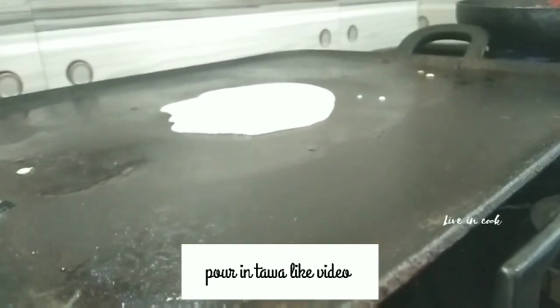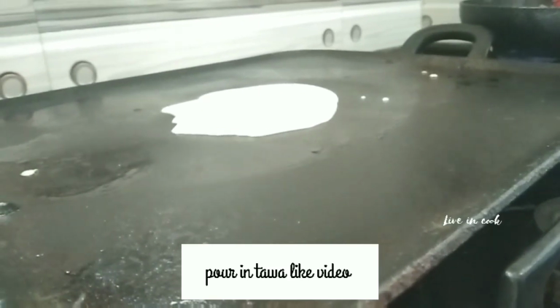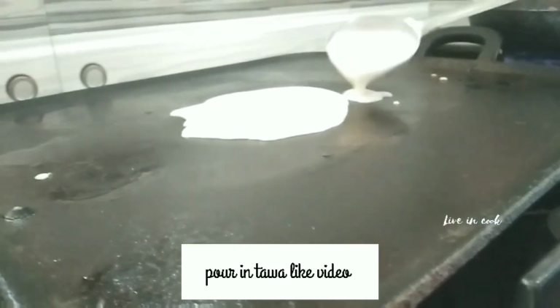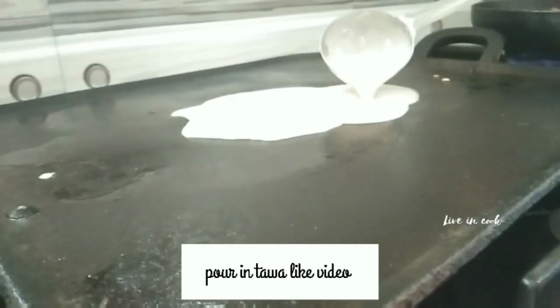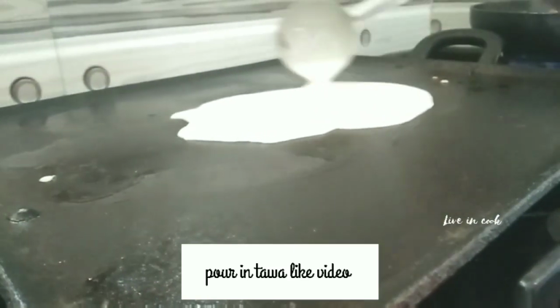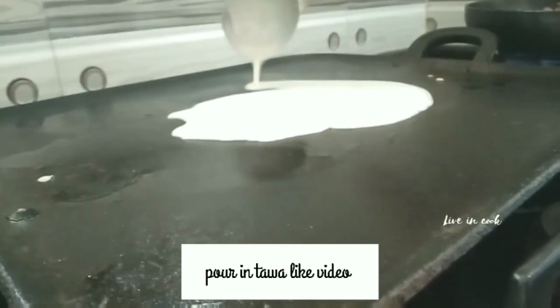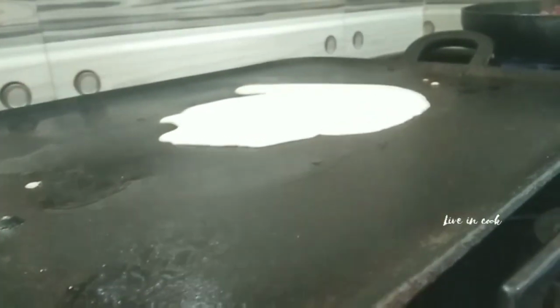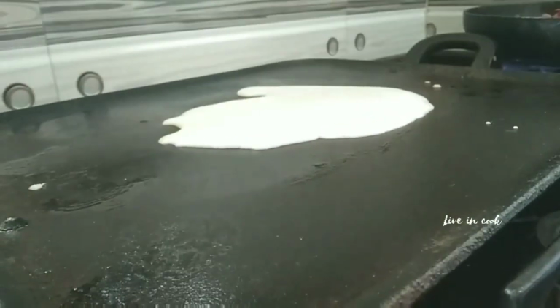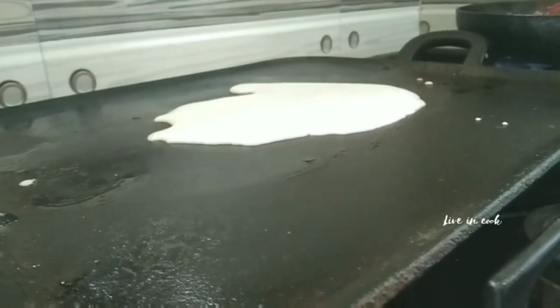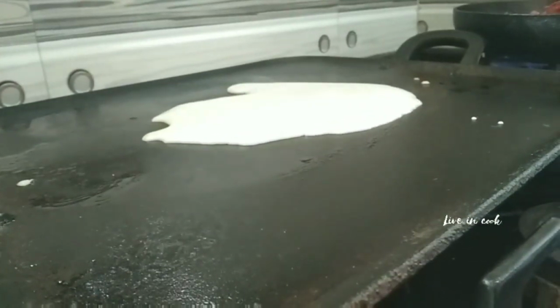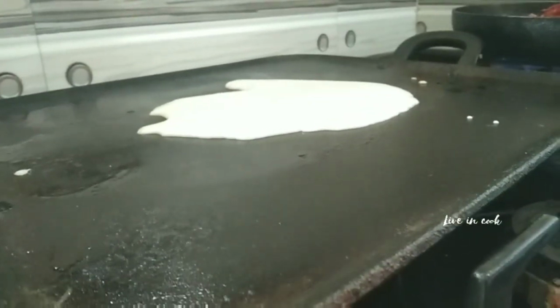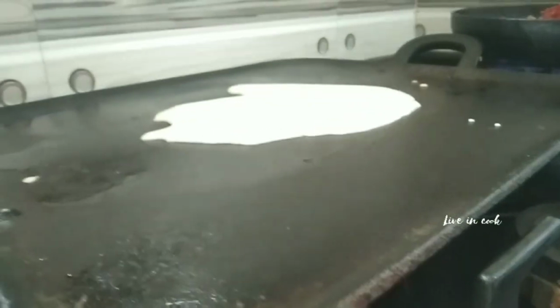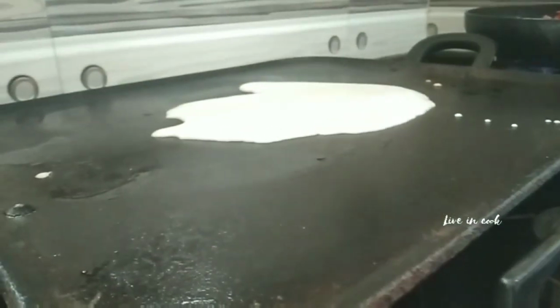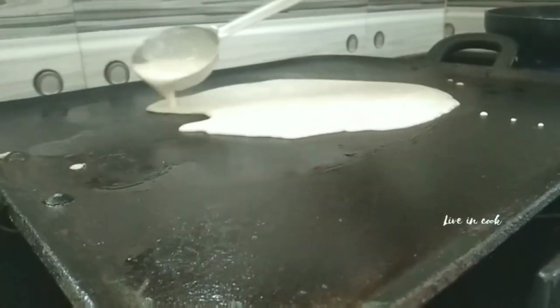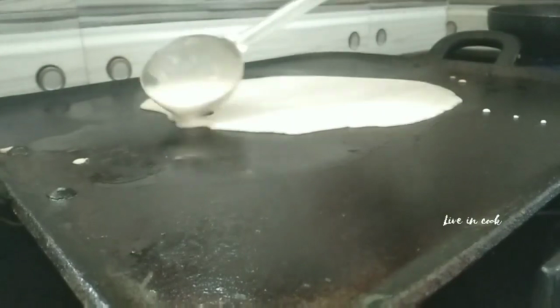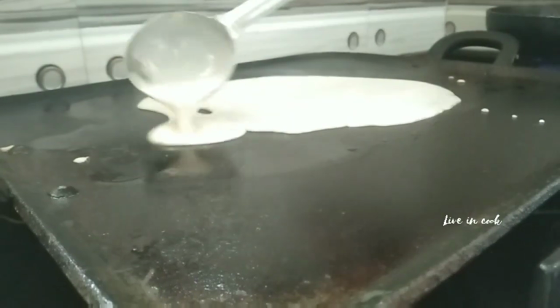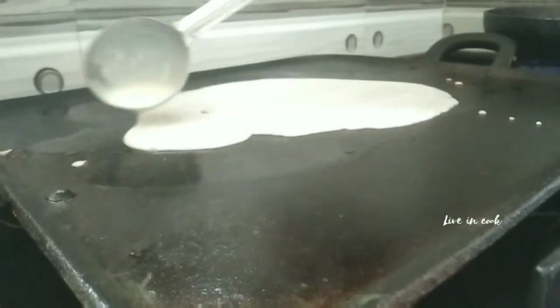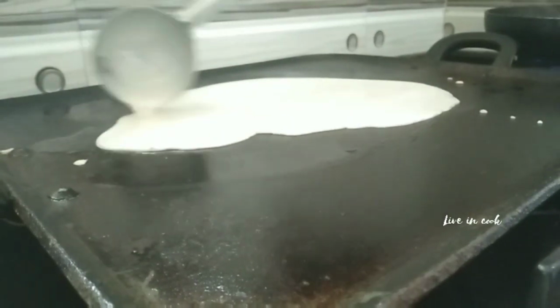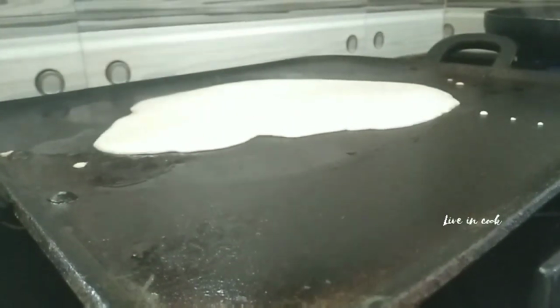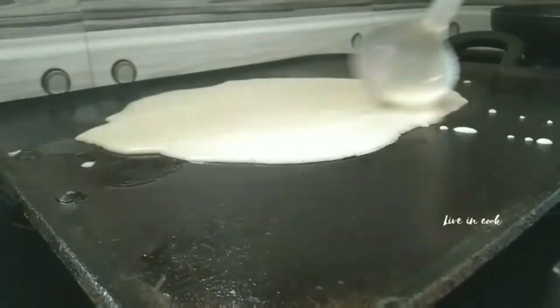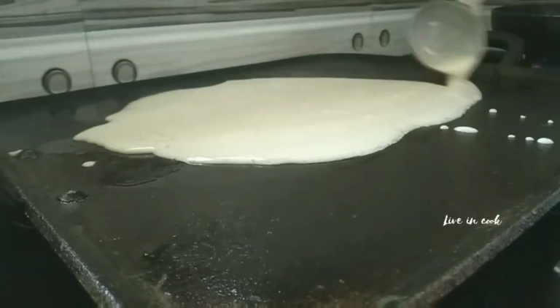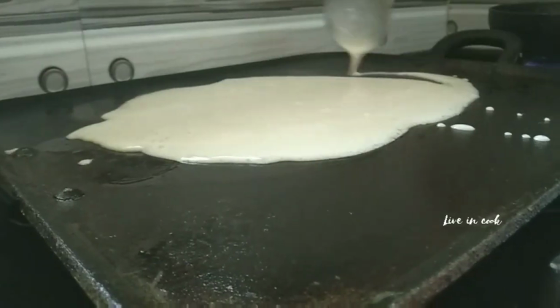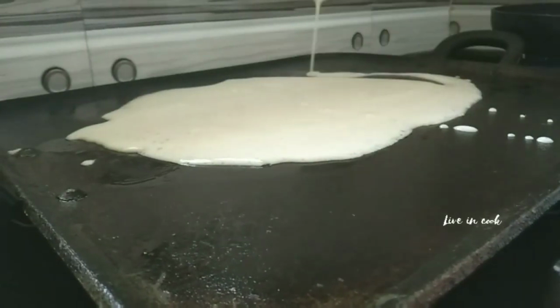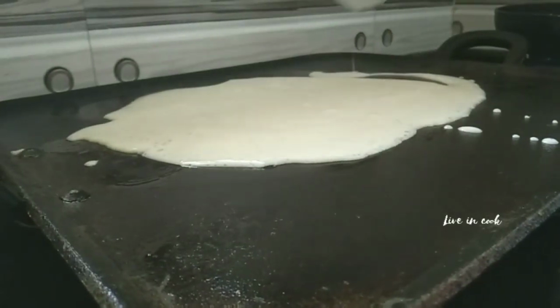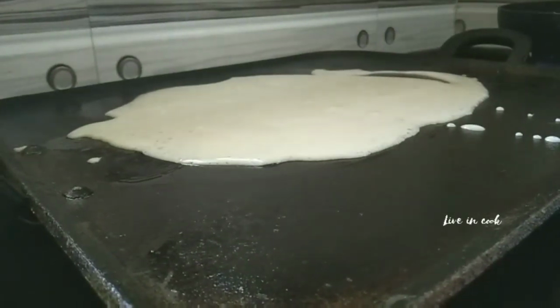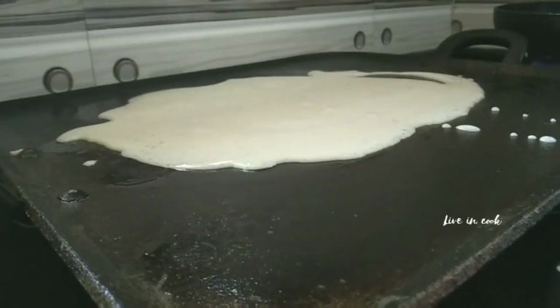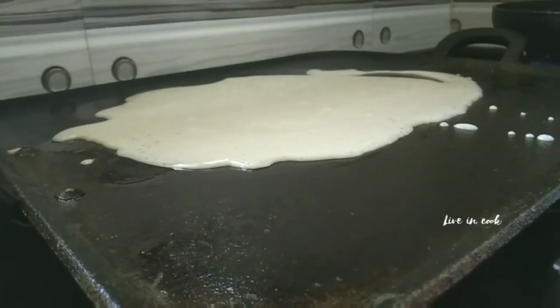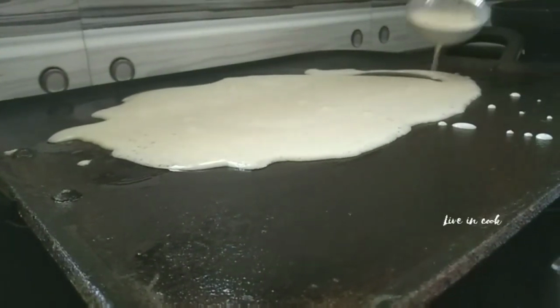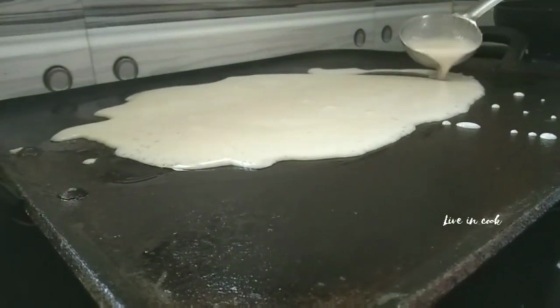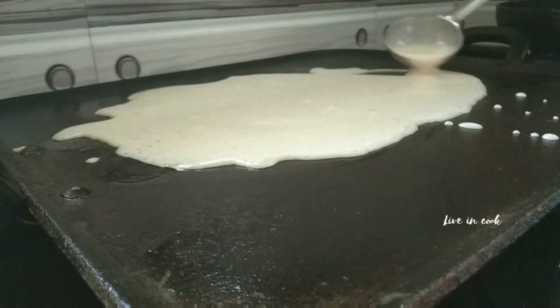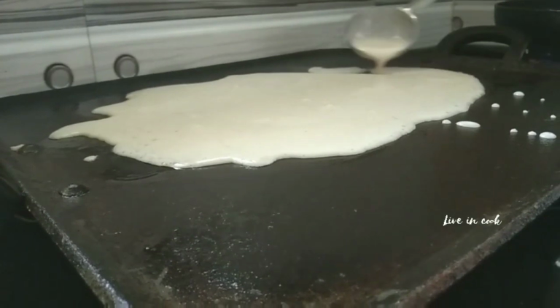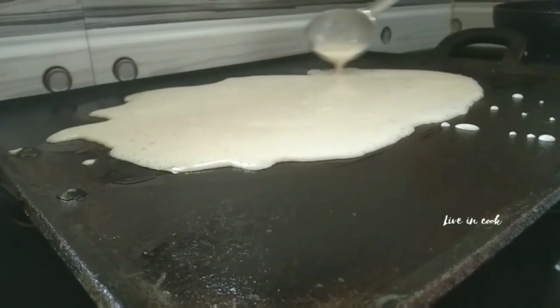After 30 minutes, I am going to make the crepes in a pan. Just clean the pan first.